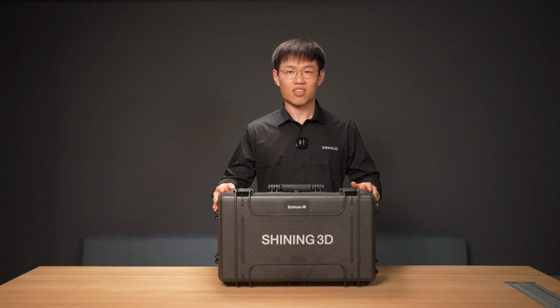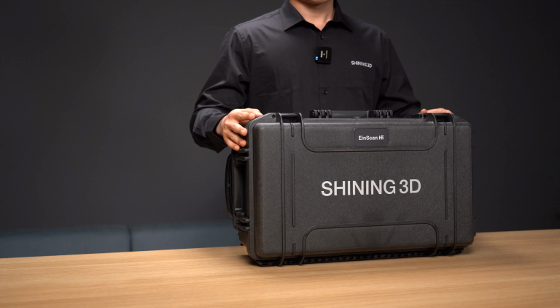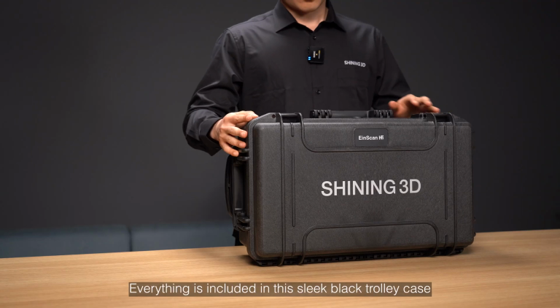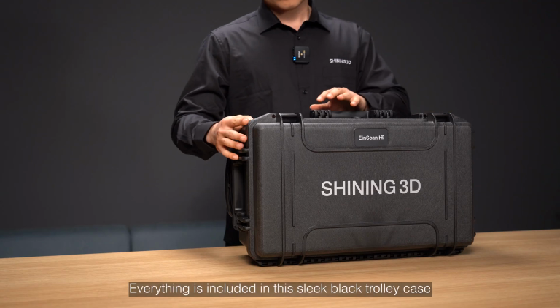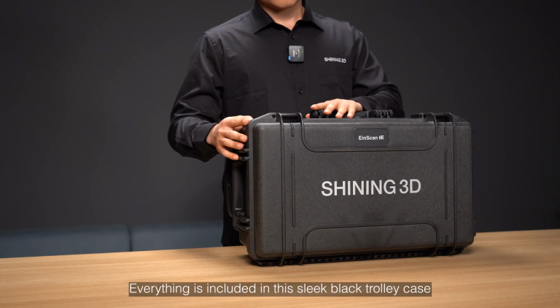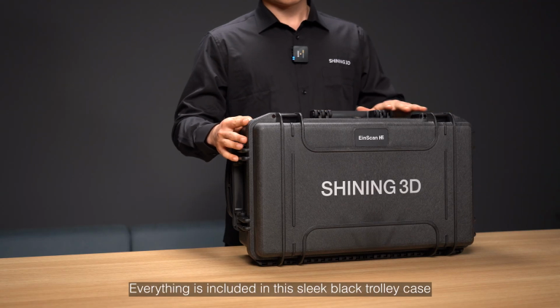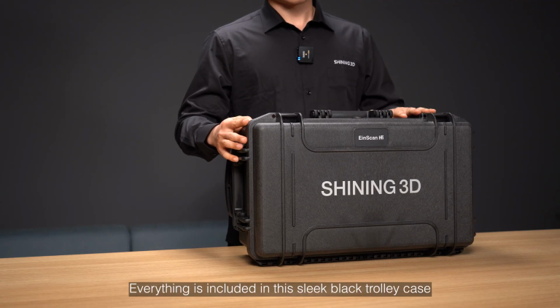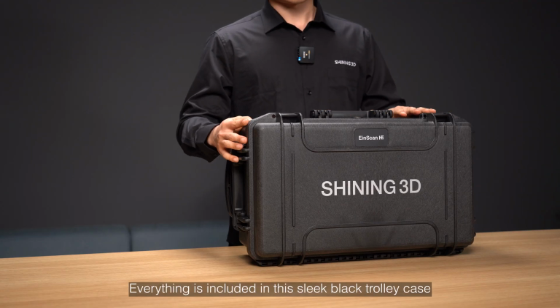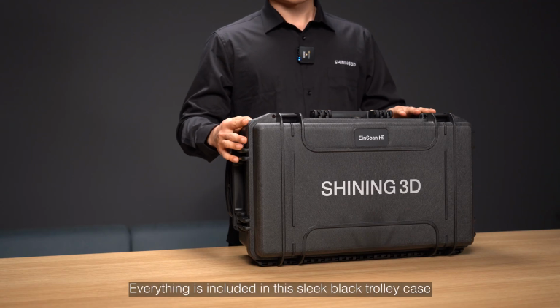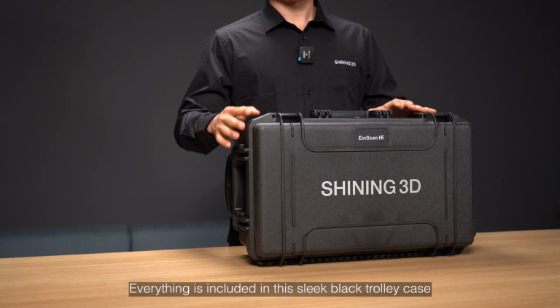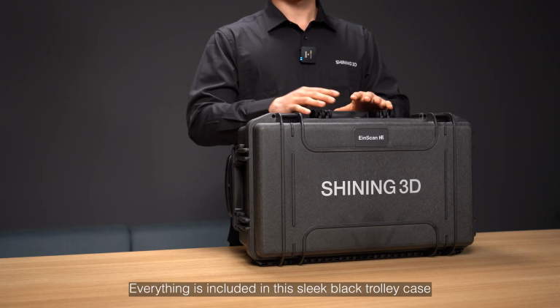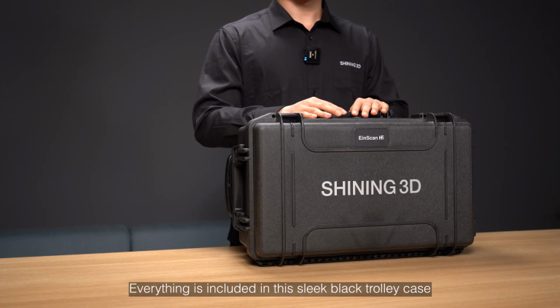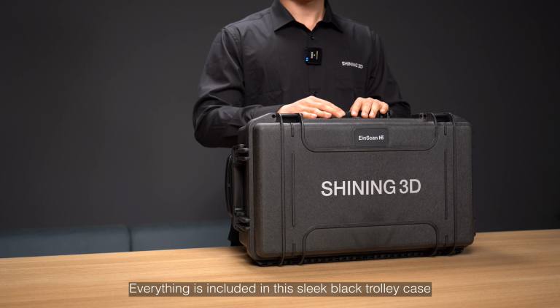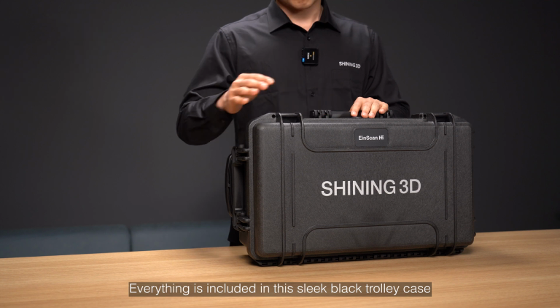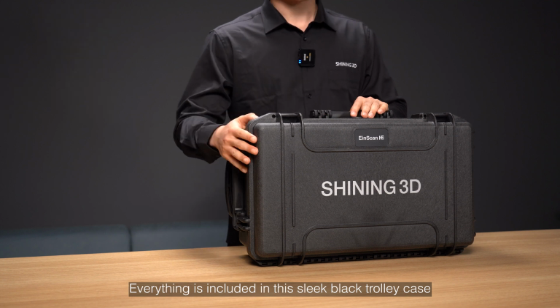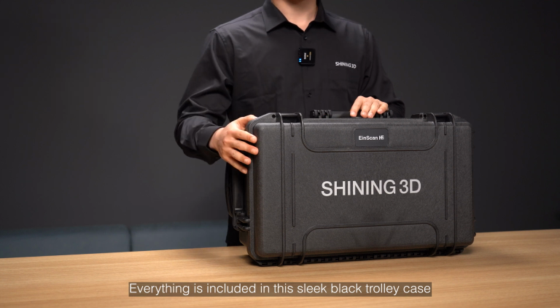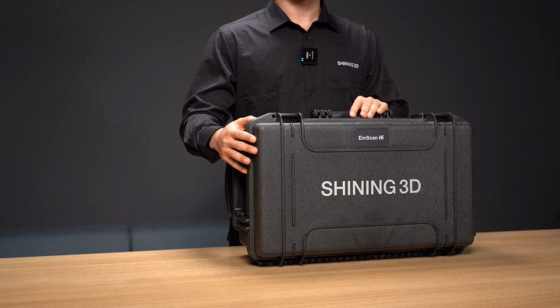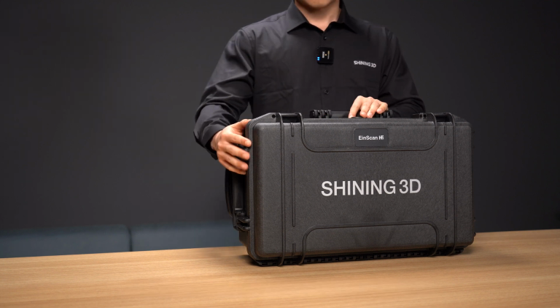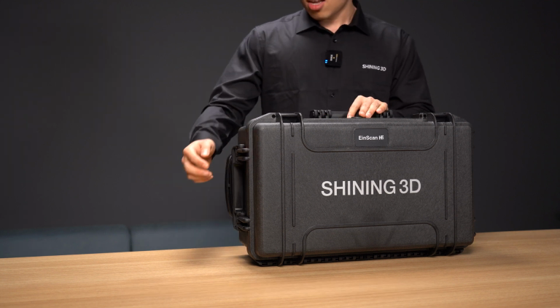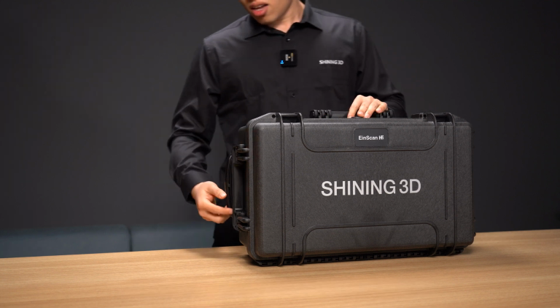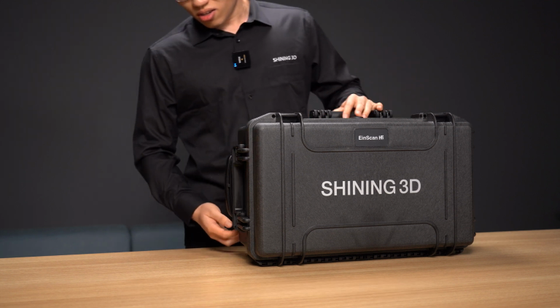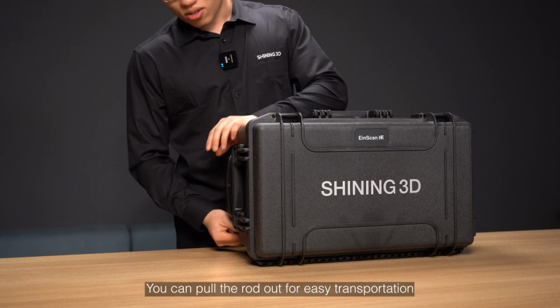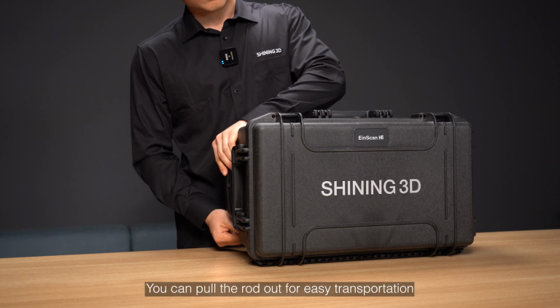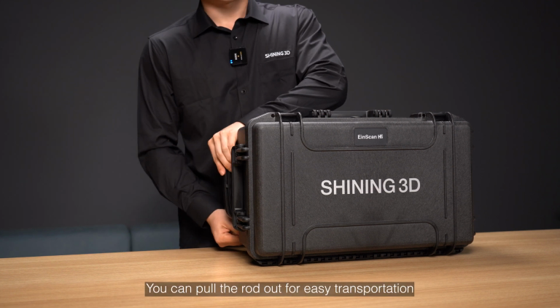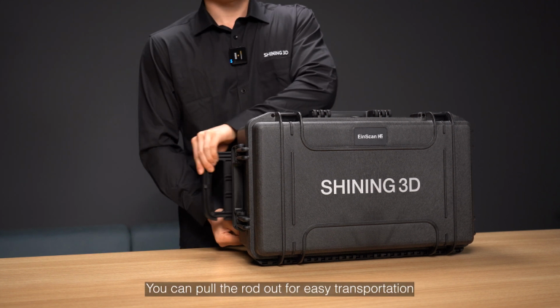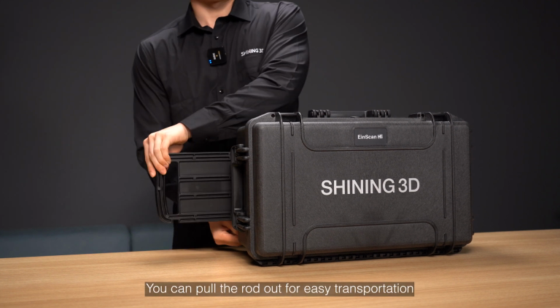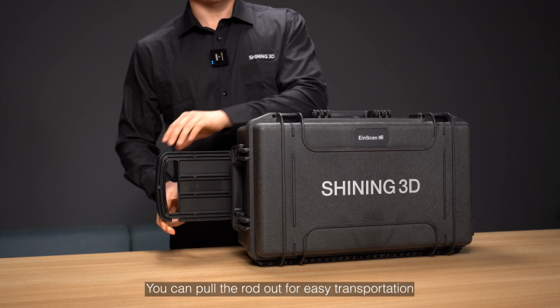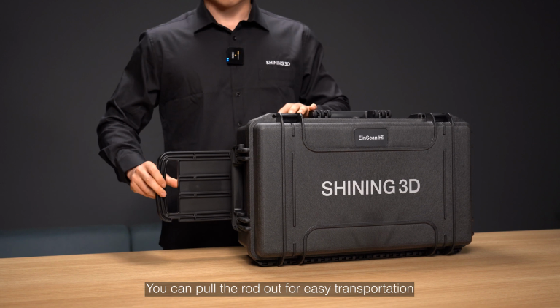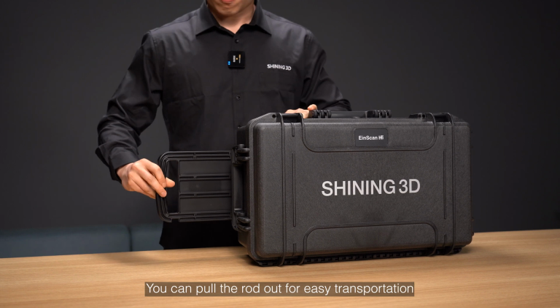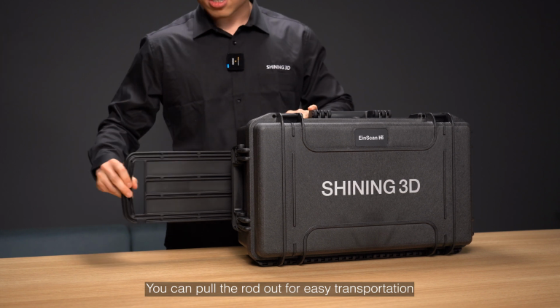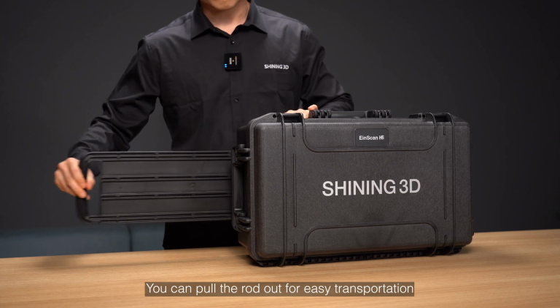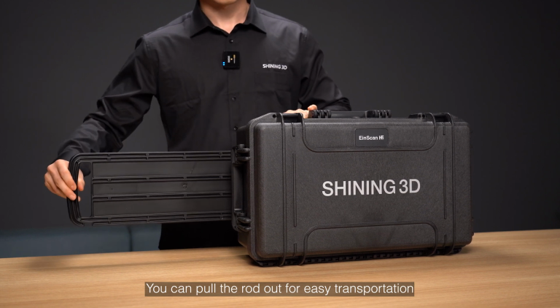Everything is included in this sleek black trolley case. You can pull the rod out for easy transportation.